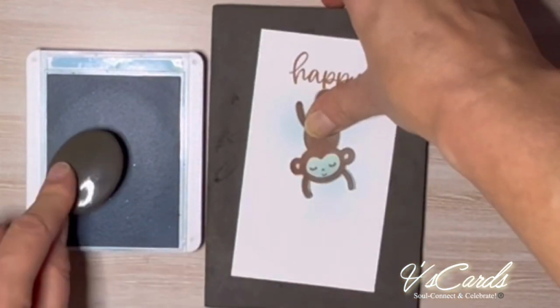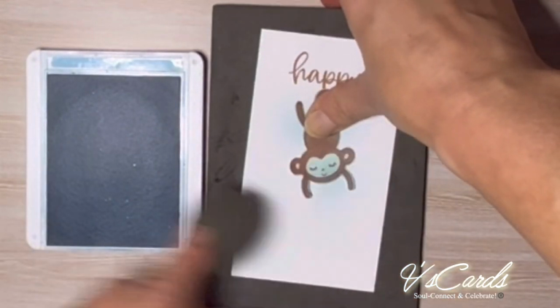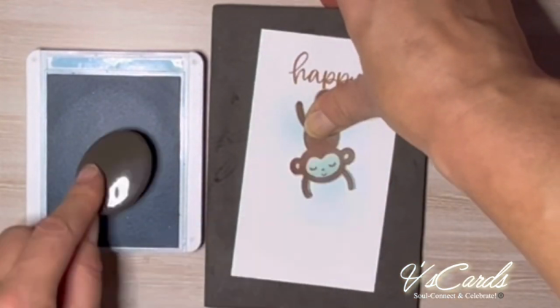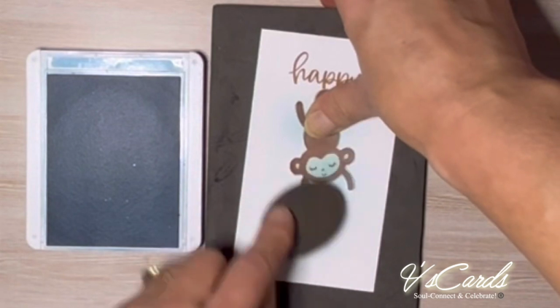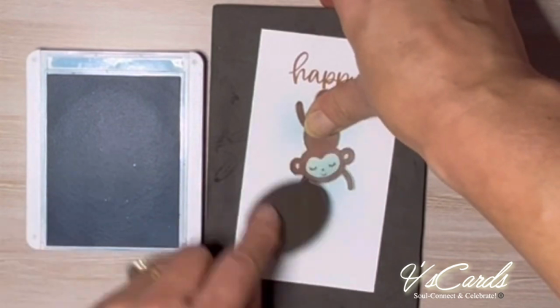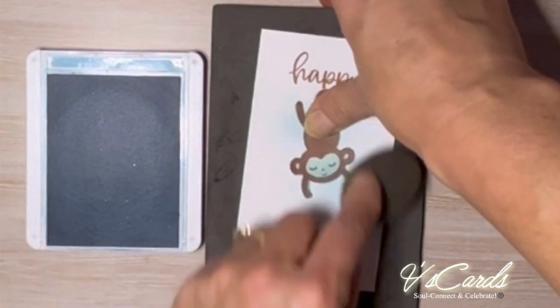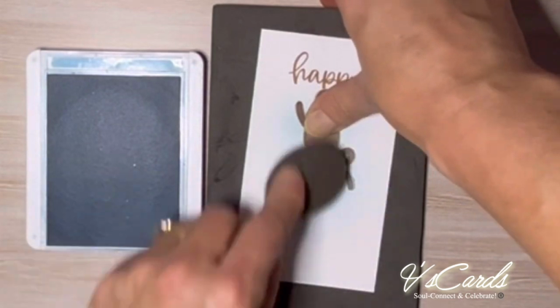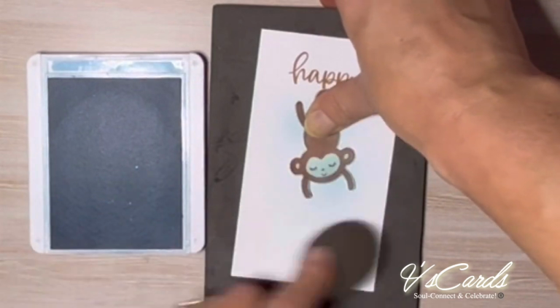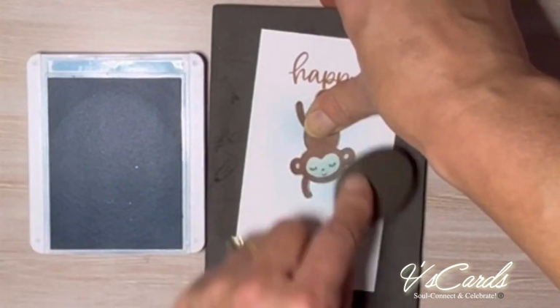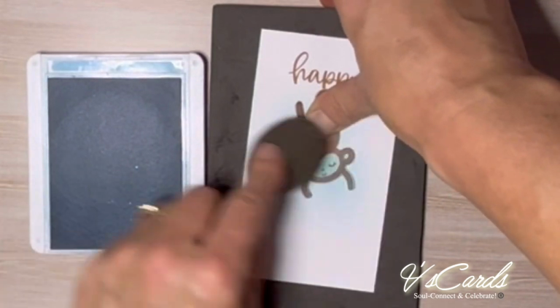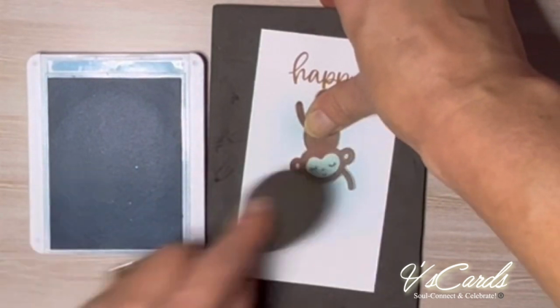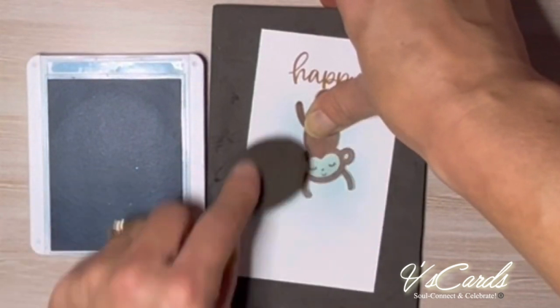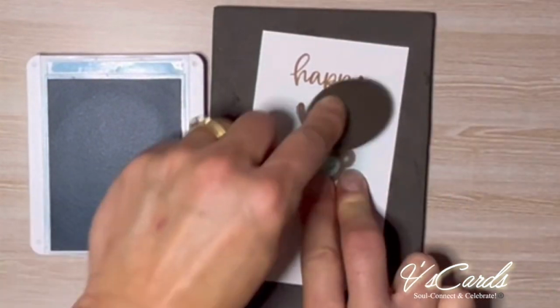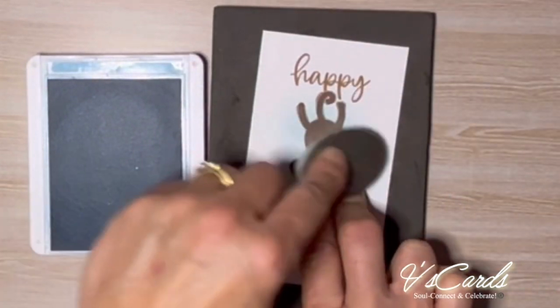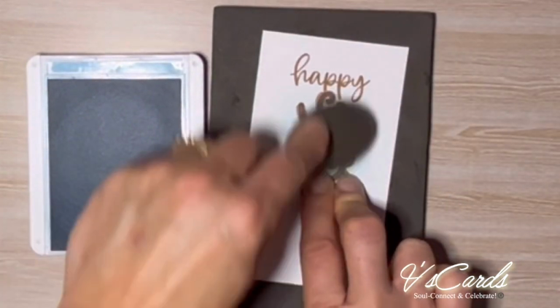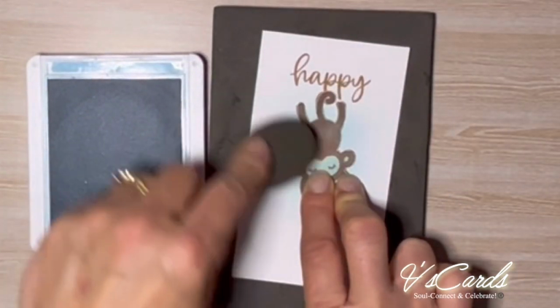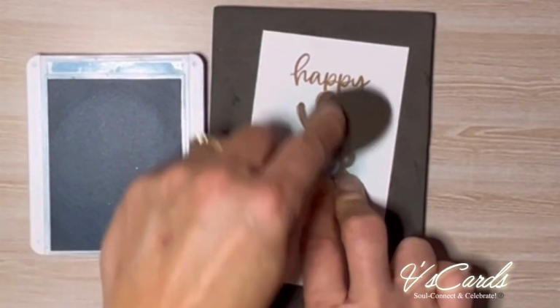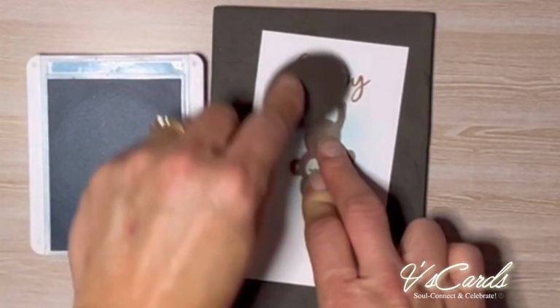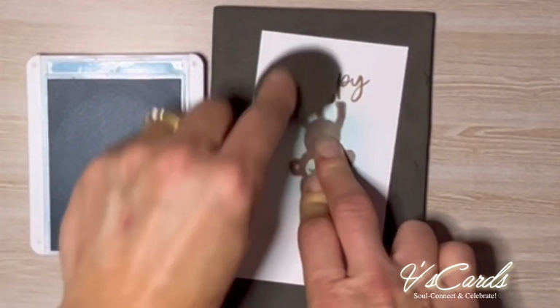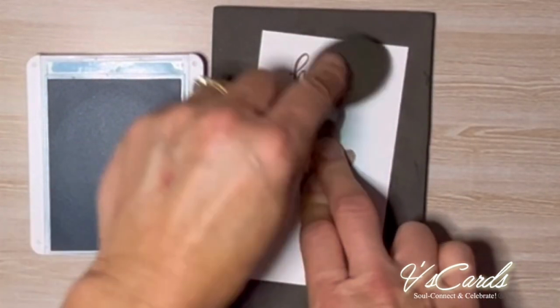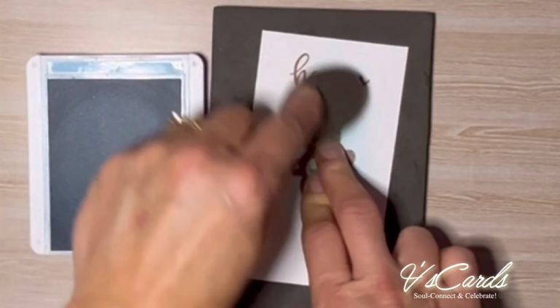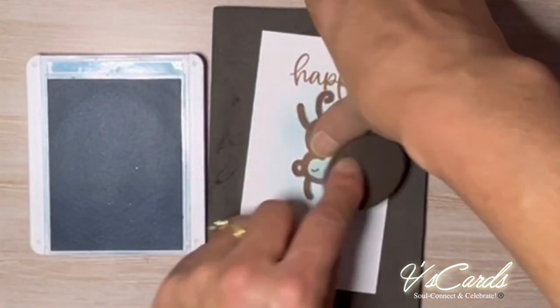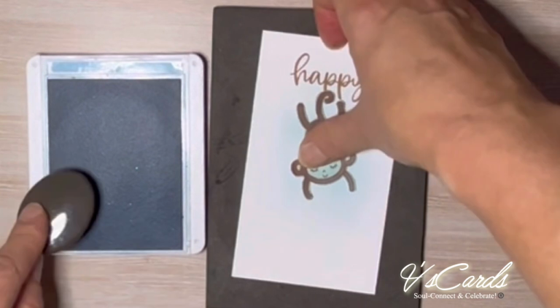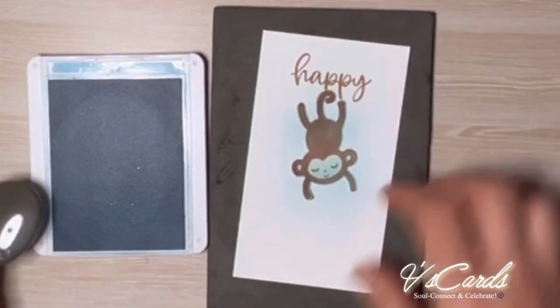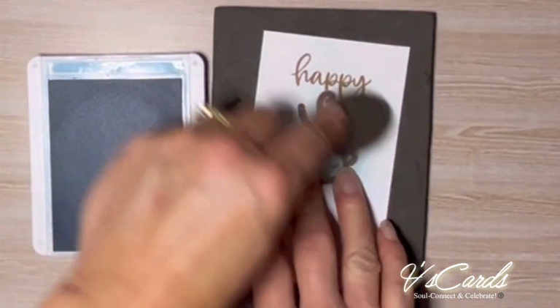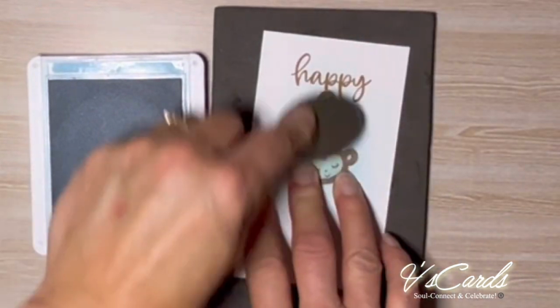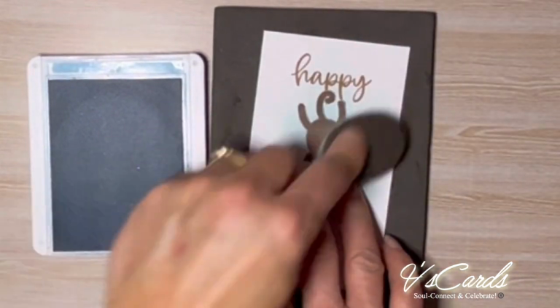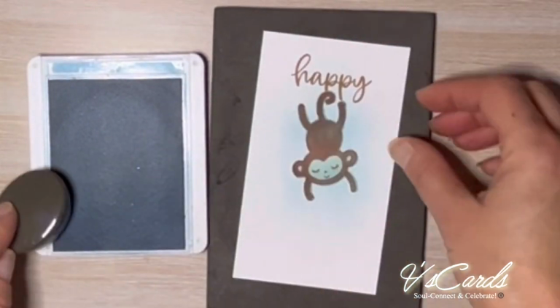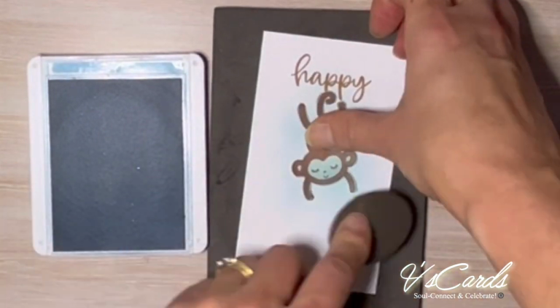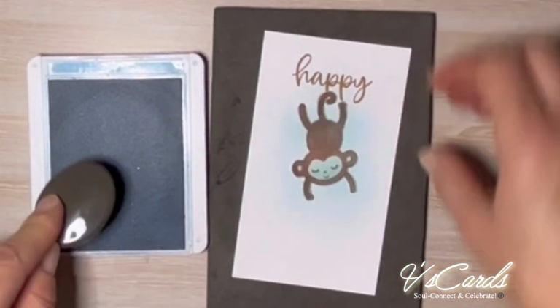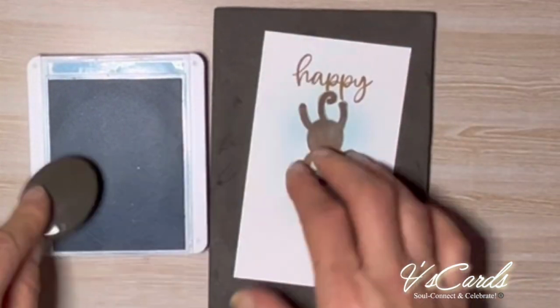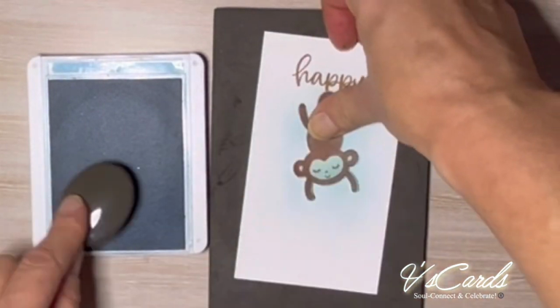I just wanted to create a more 3D effect and also wanted the birthday part to stand out a bit more by having a blue background.